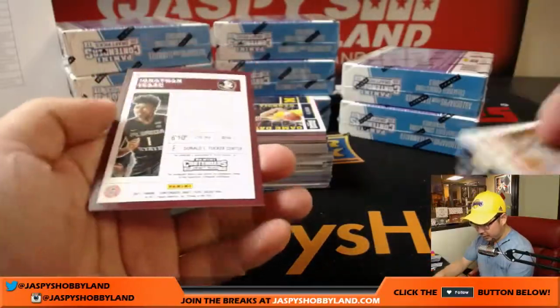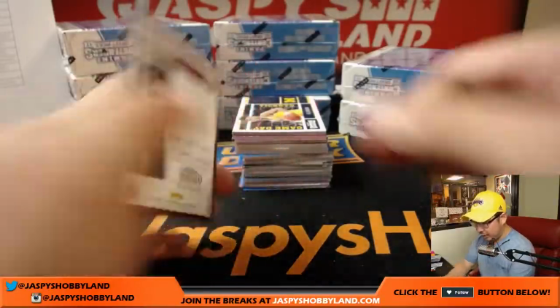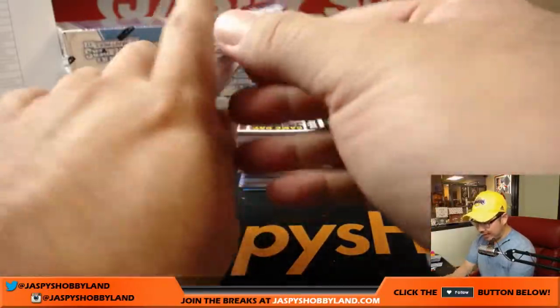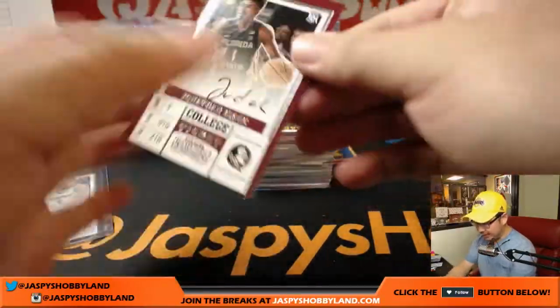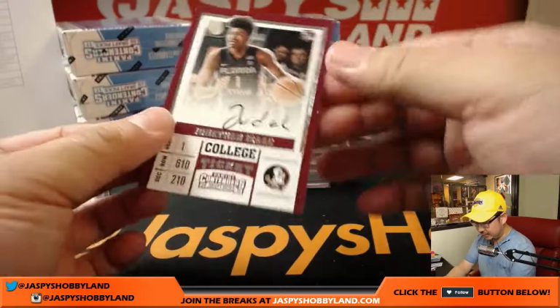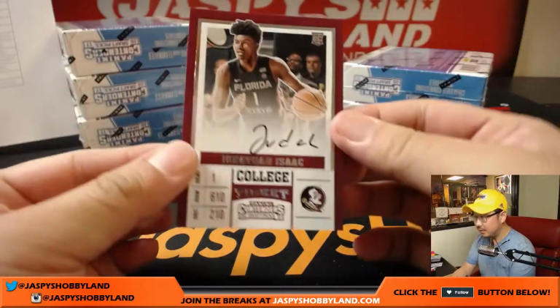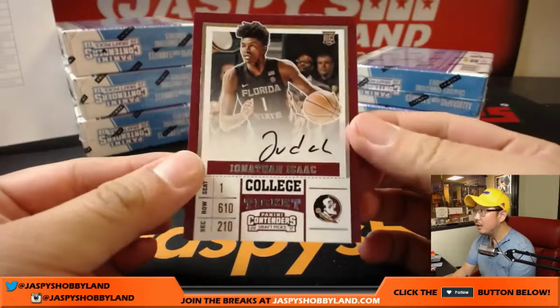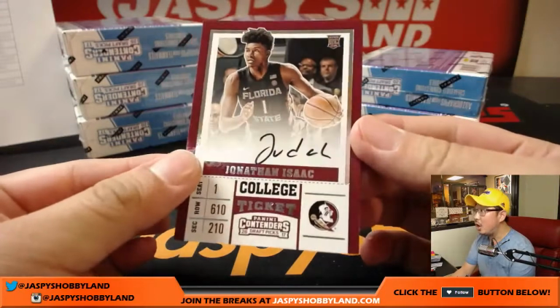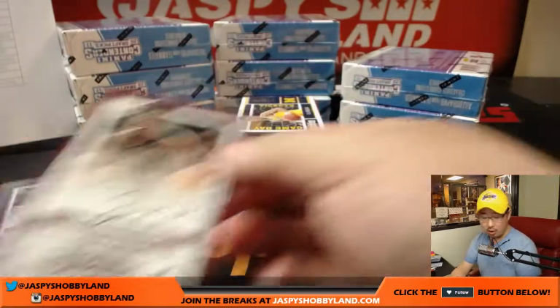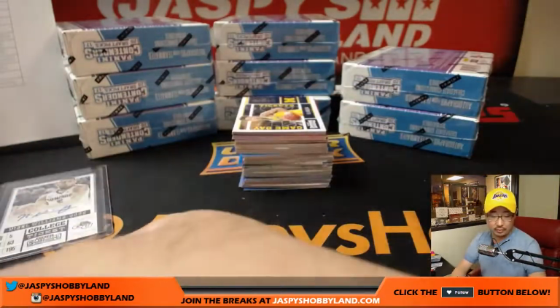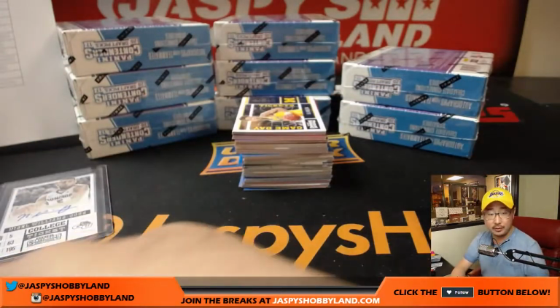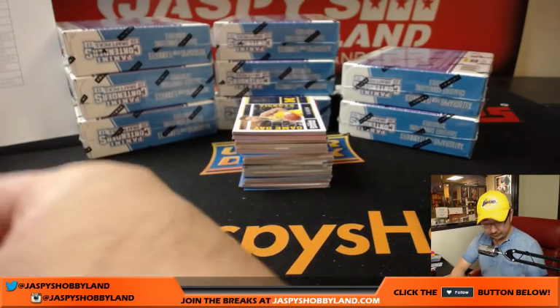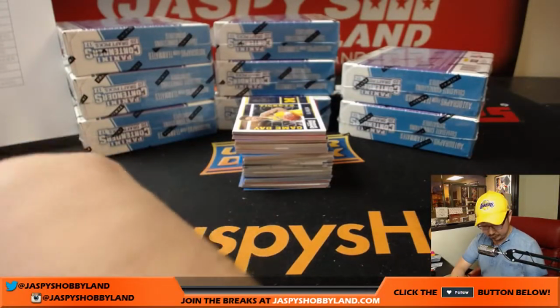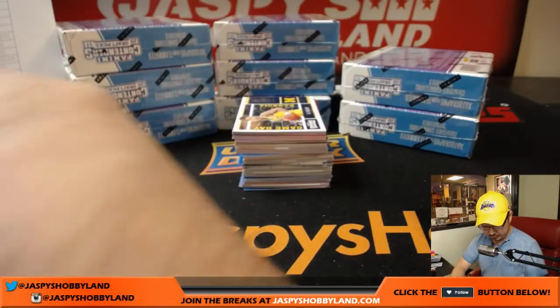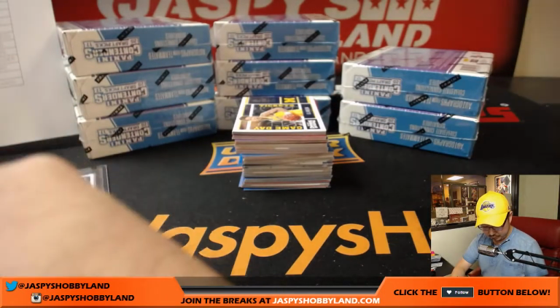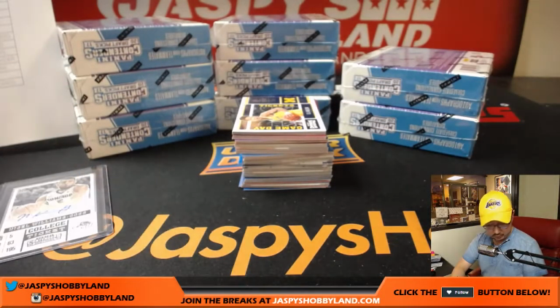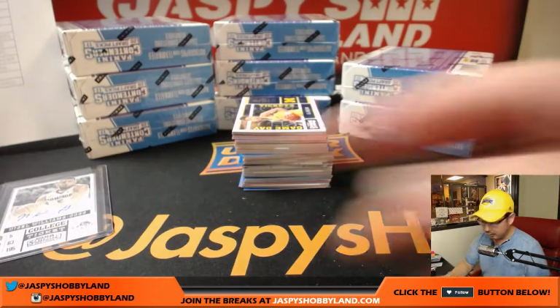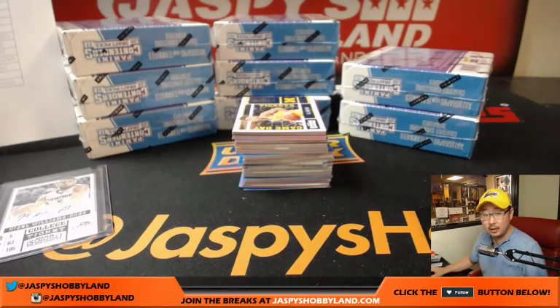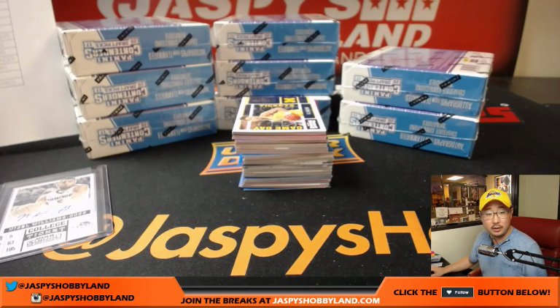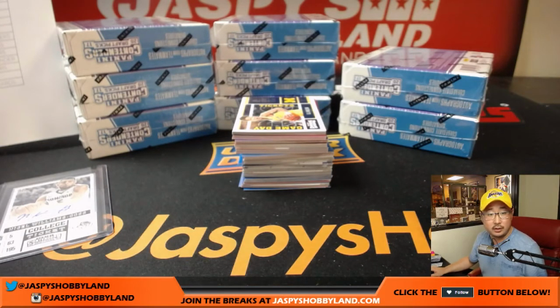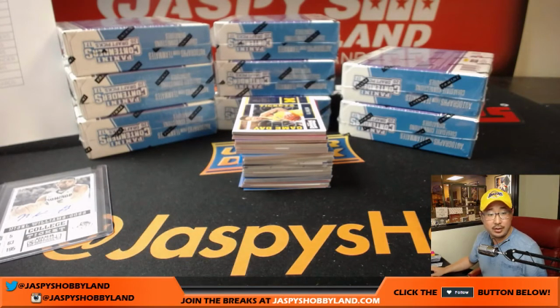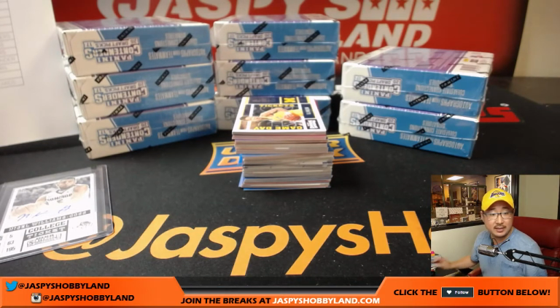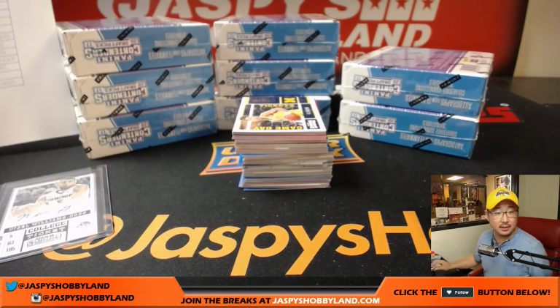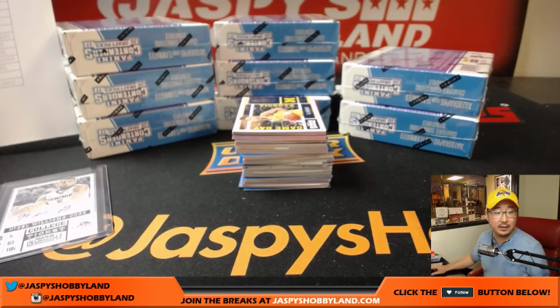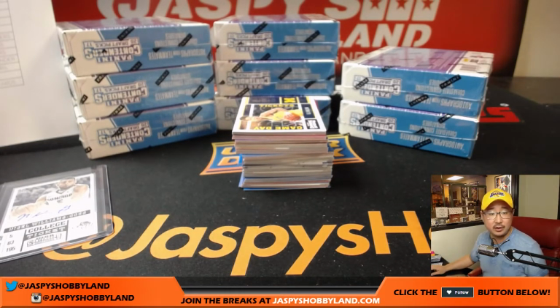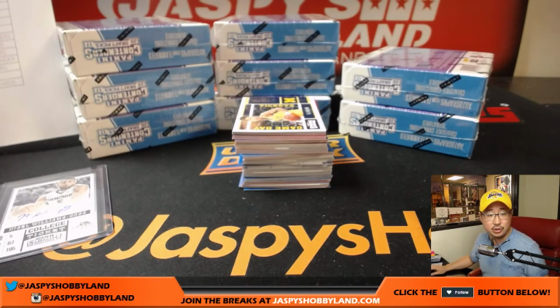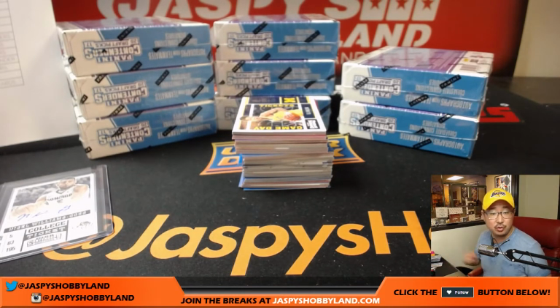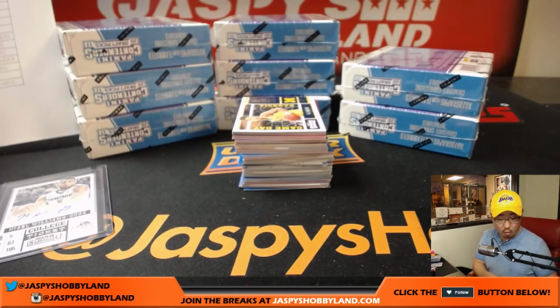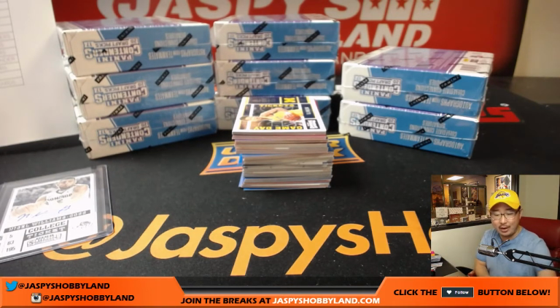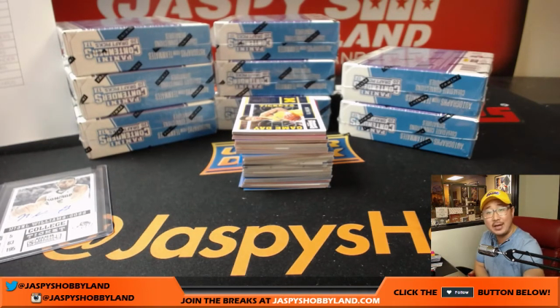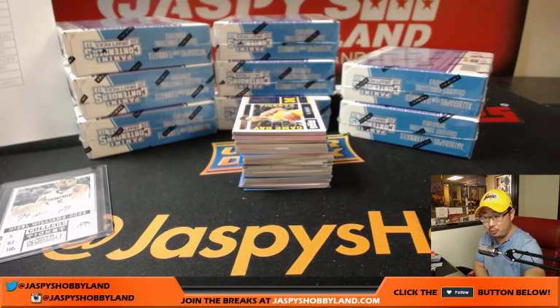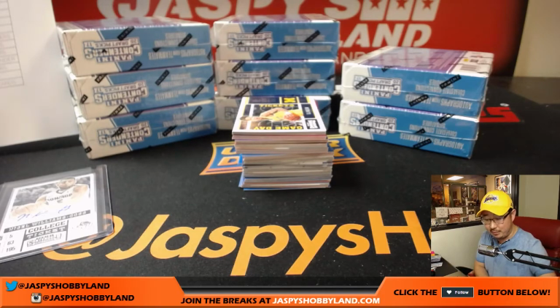Jonathan Isaac — on-card auto. Jonathan Isaac goes to the Orlando Magic. Do you believe in magic?